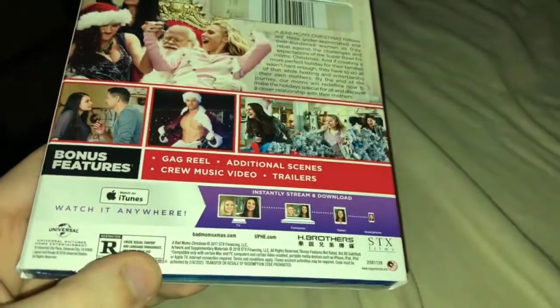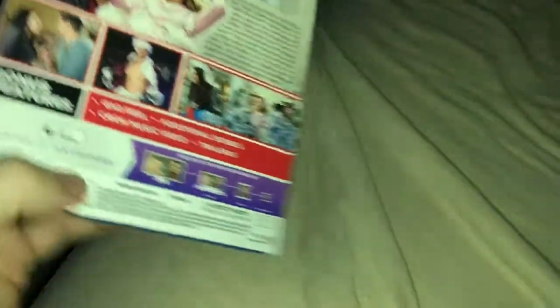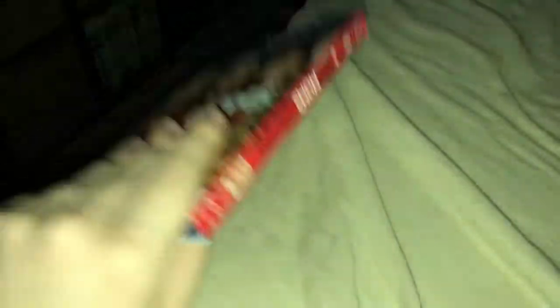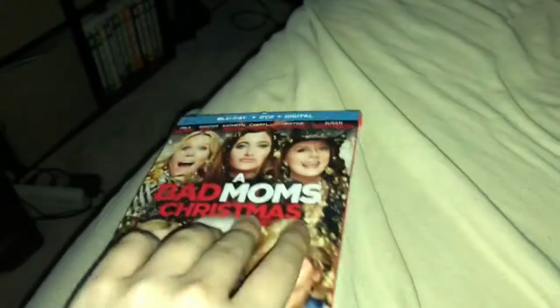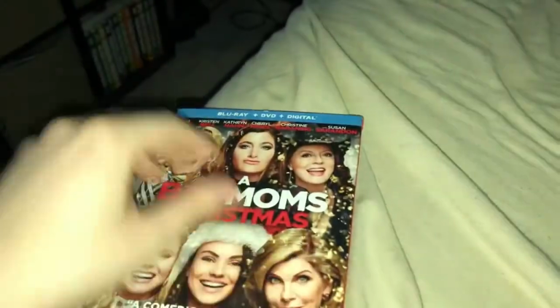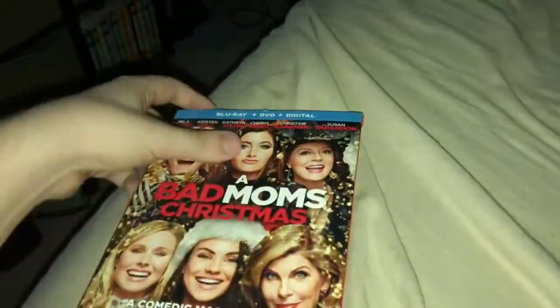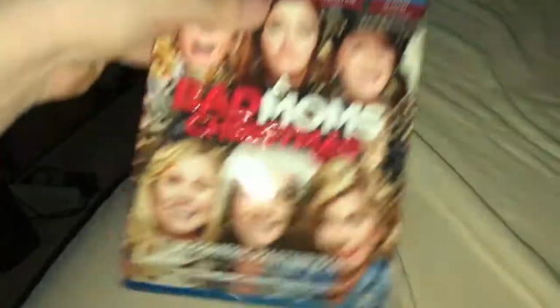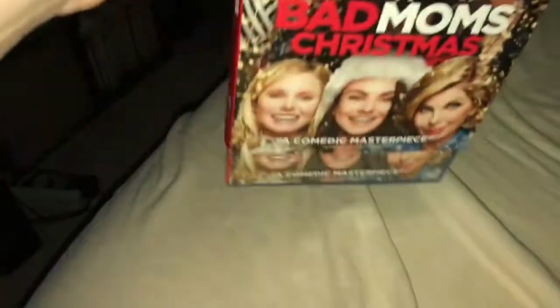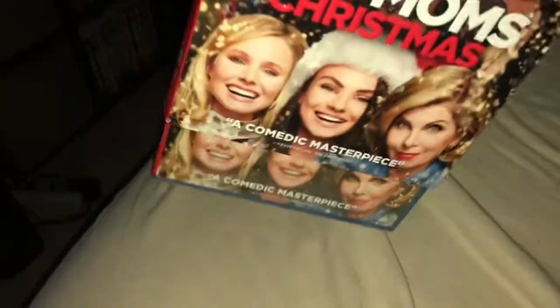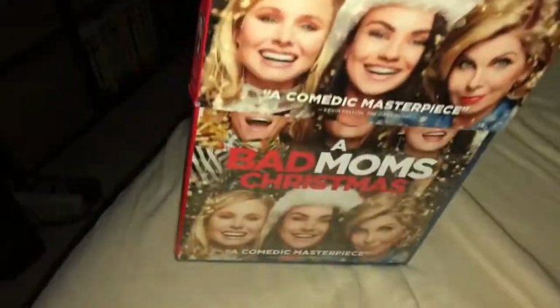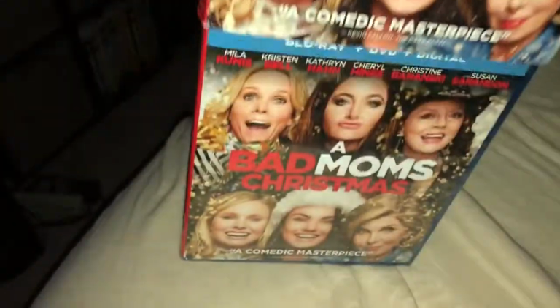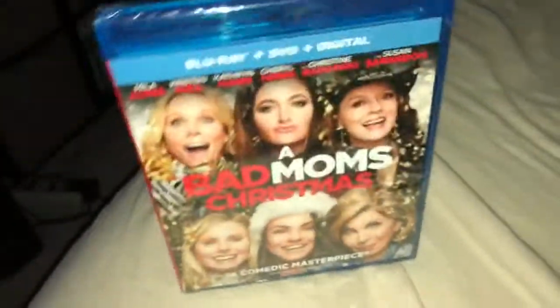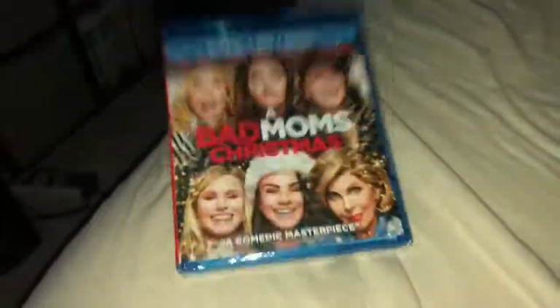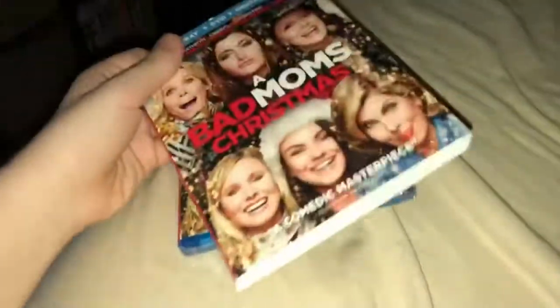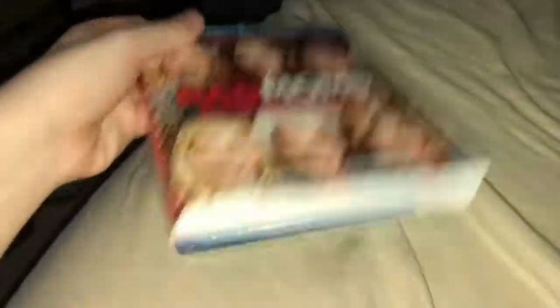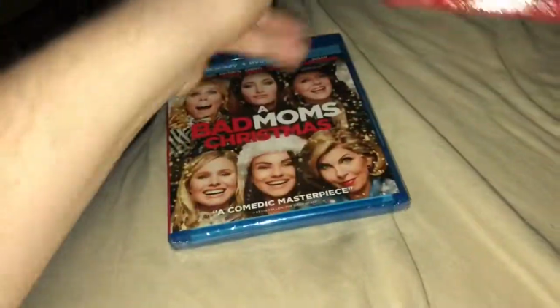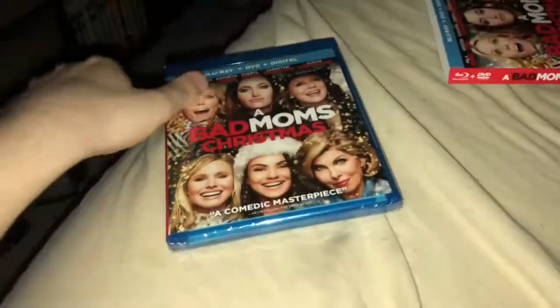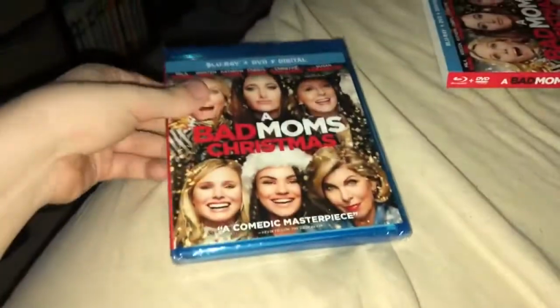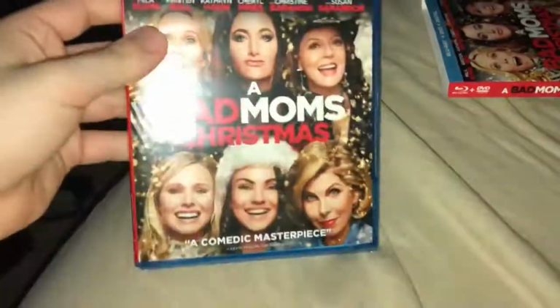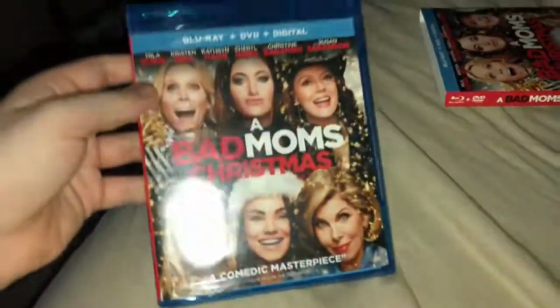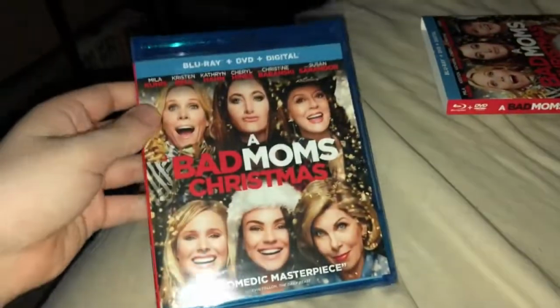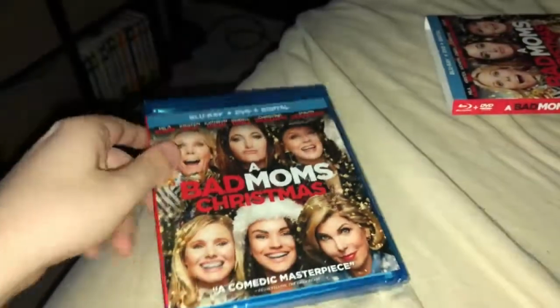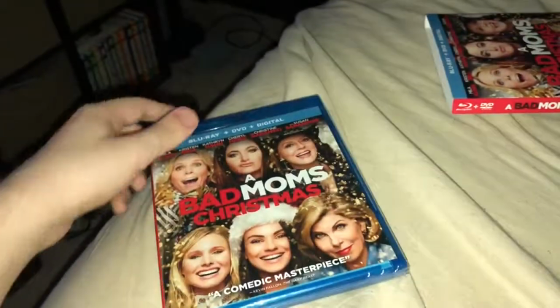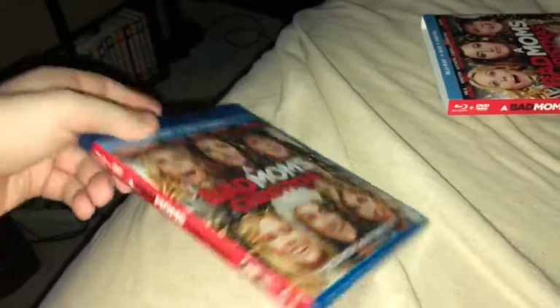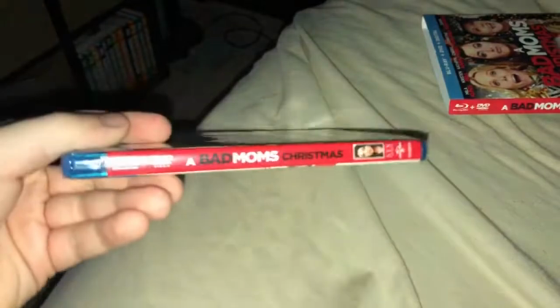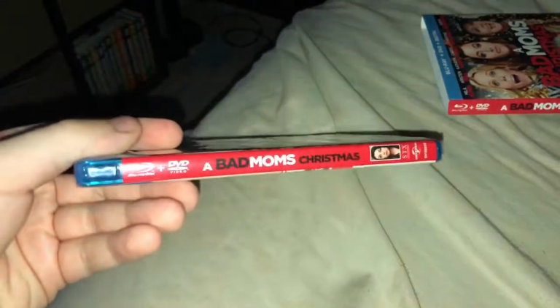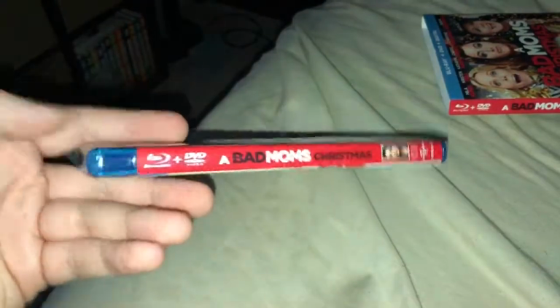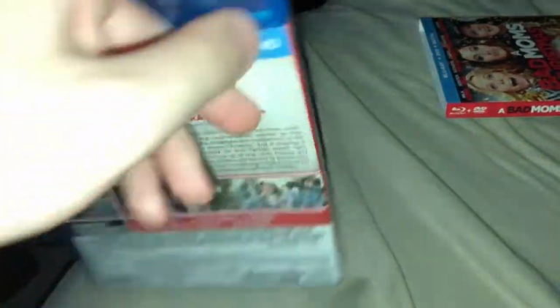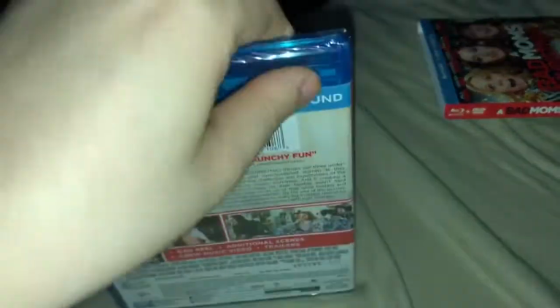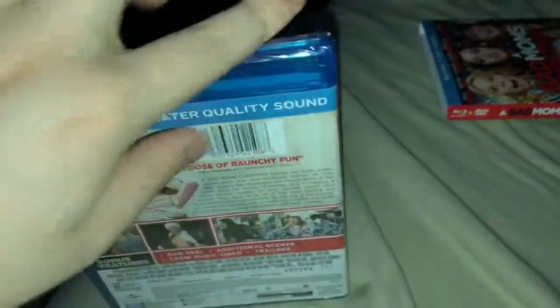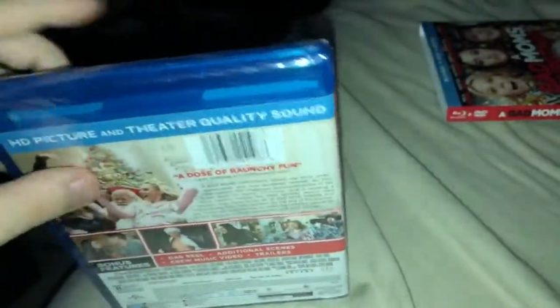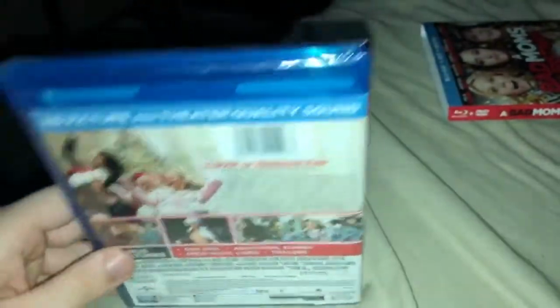It is rated R. Taking it out of the slip — I was surprised it came with a slipcover, surprised because of how long it's been out. Probably because nobody bought it.